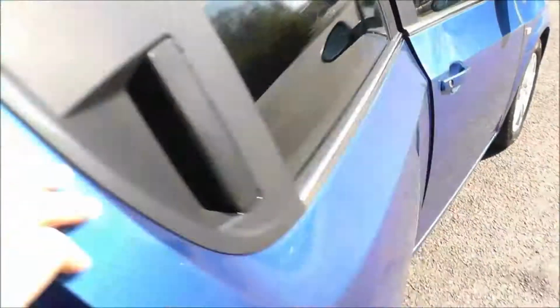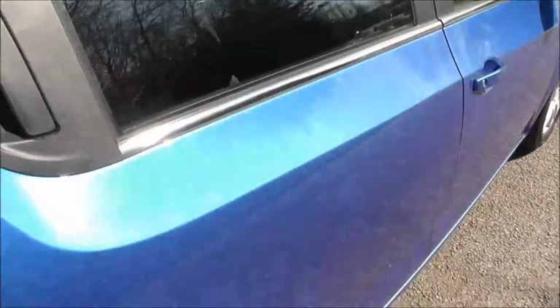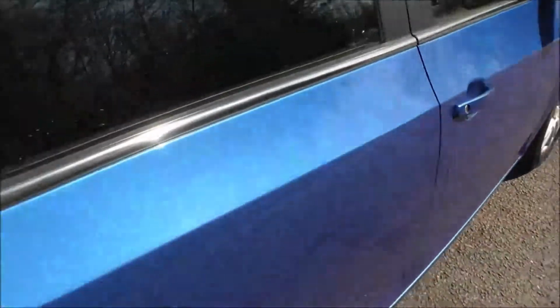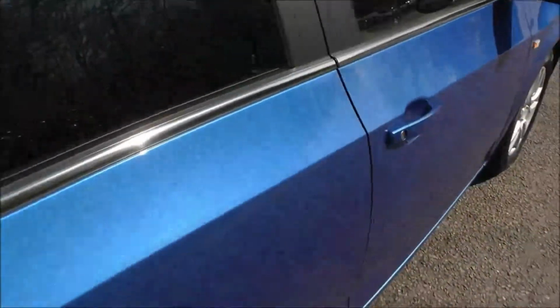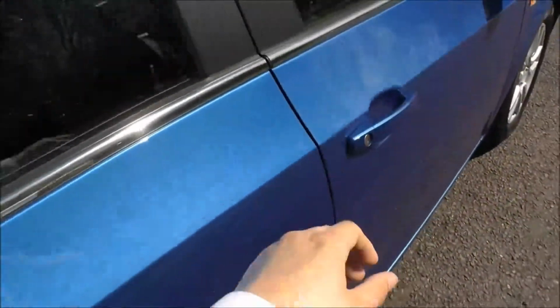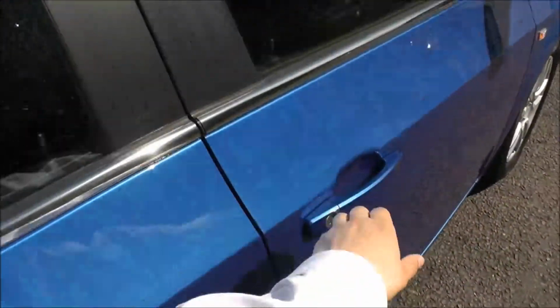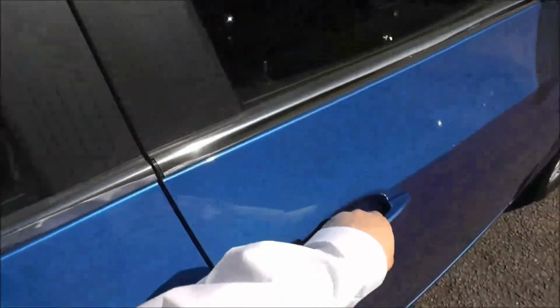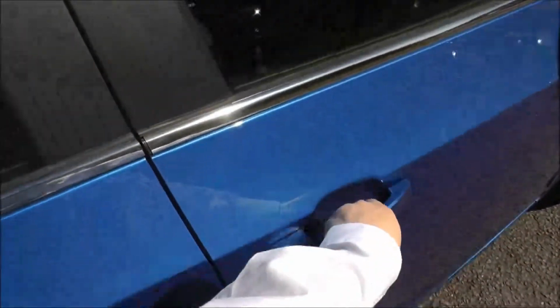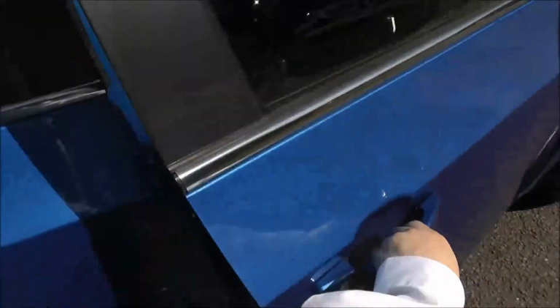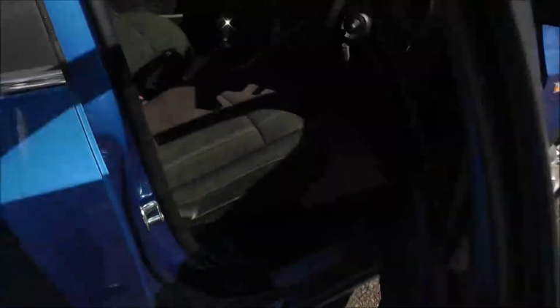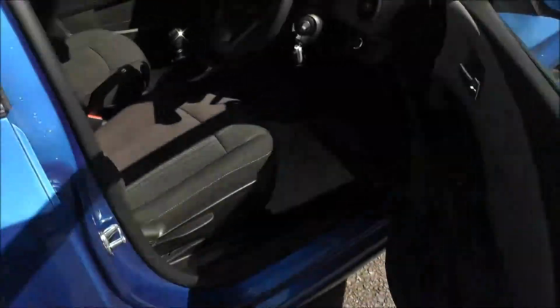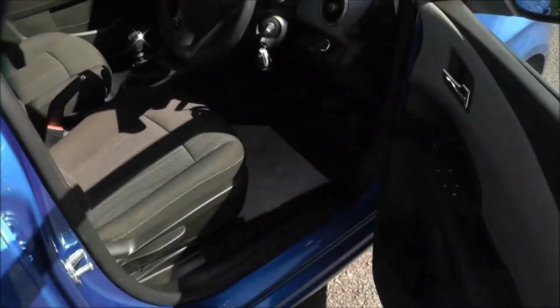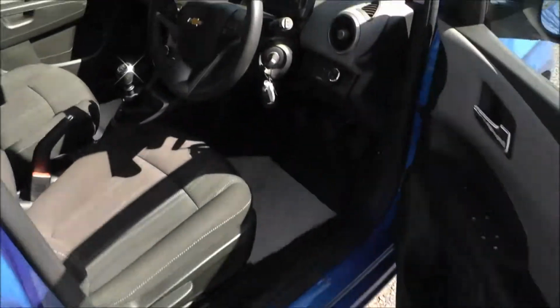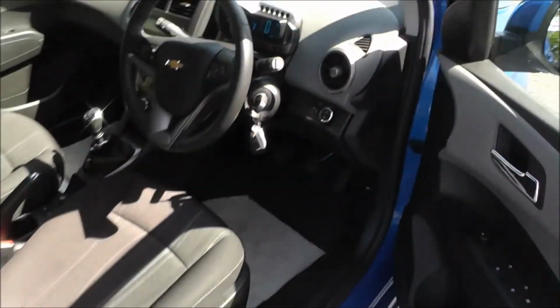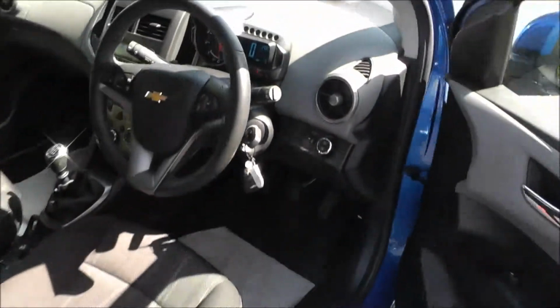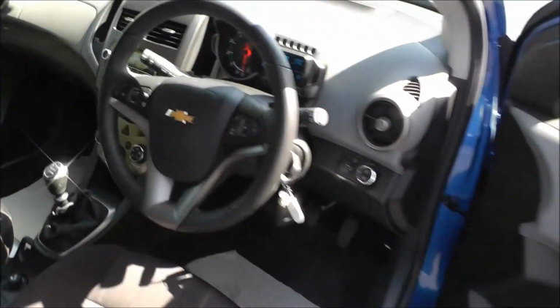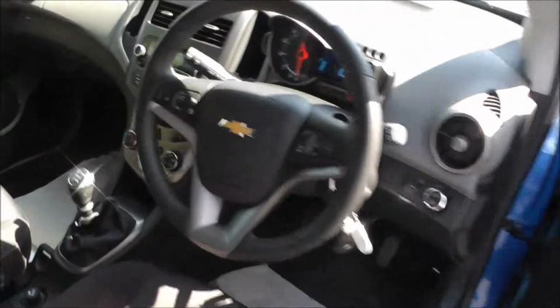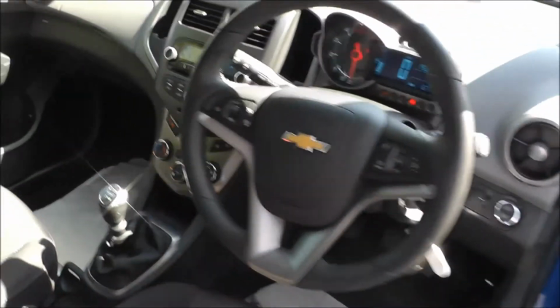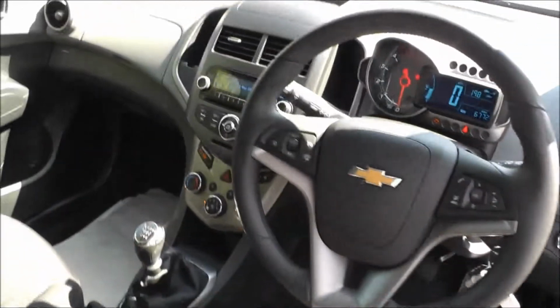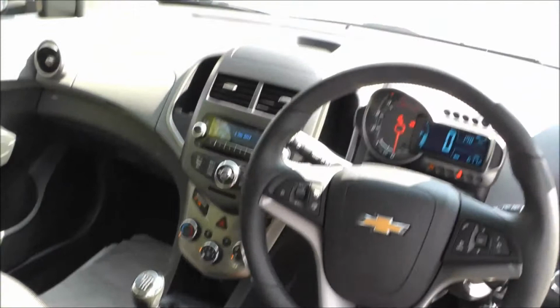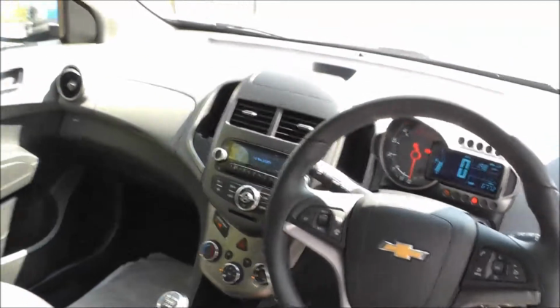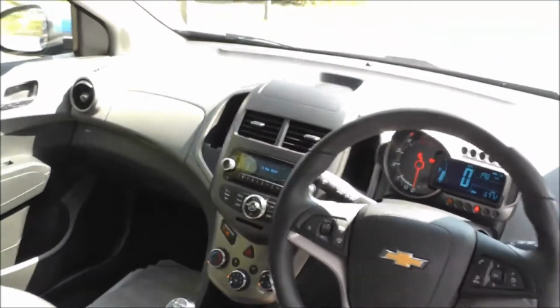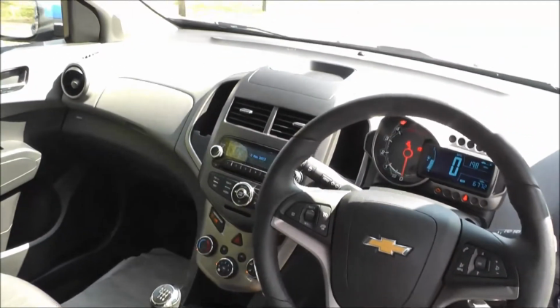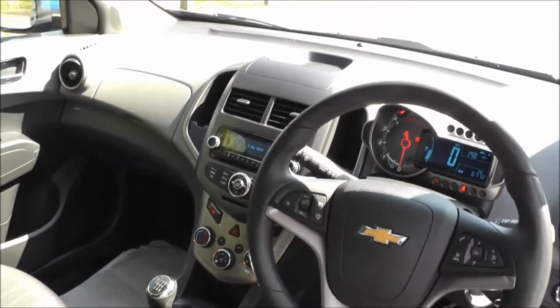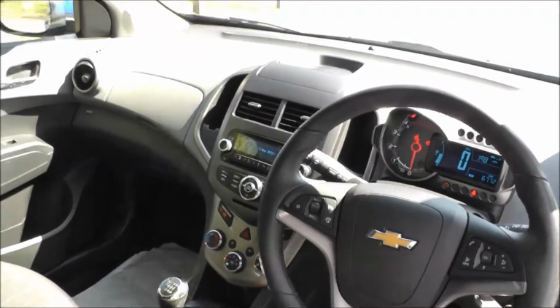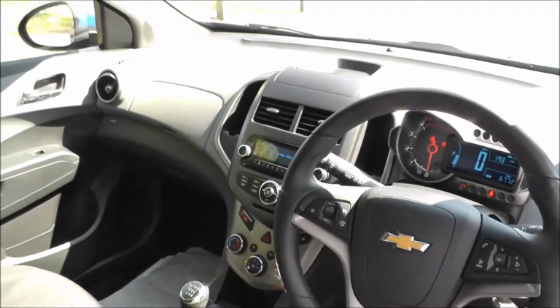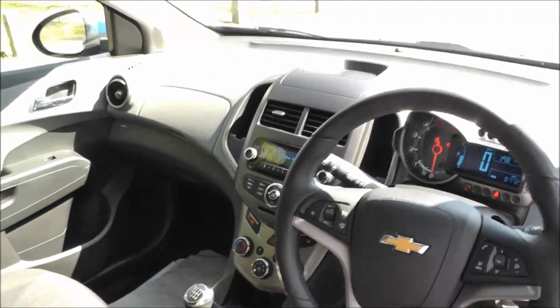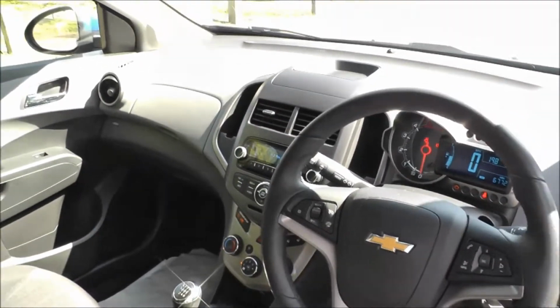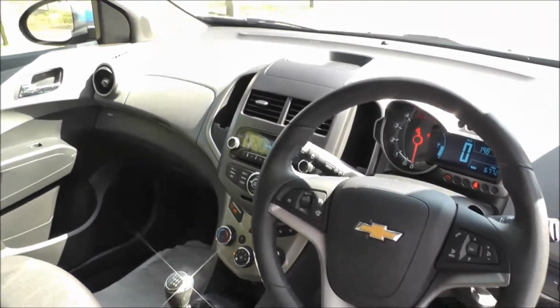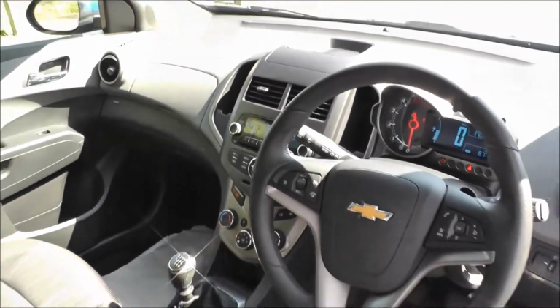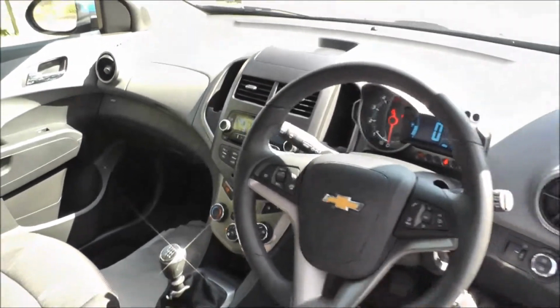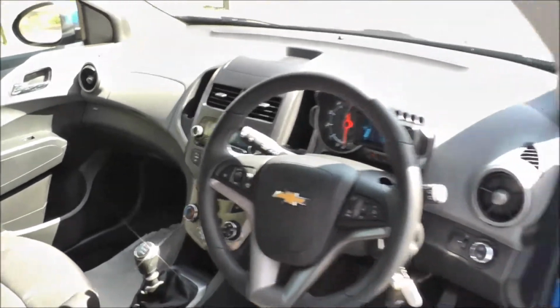This vehicle has air conditioning, a CD player with radio, Bluetooth, trip computer, fog lights, cruise control, parking sensors front and rear, and automatic wipers and headlights.